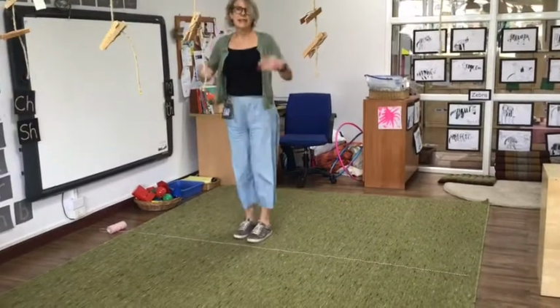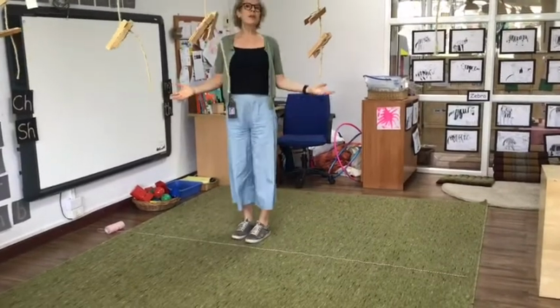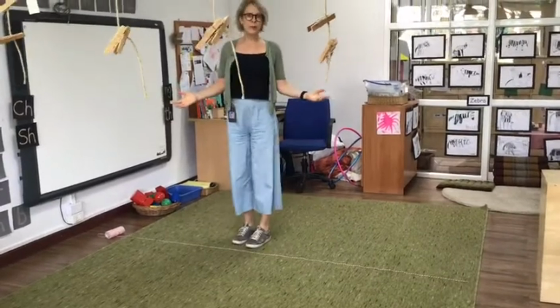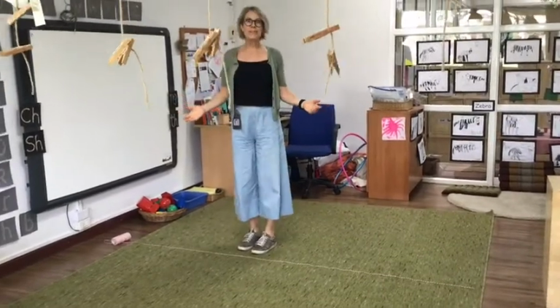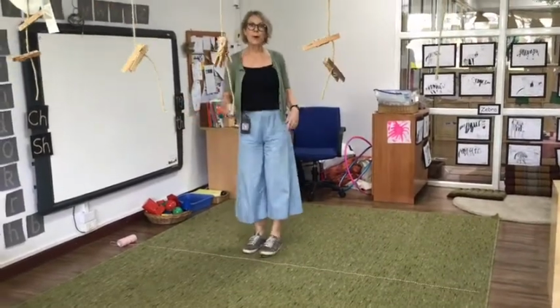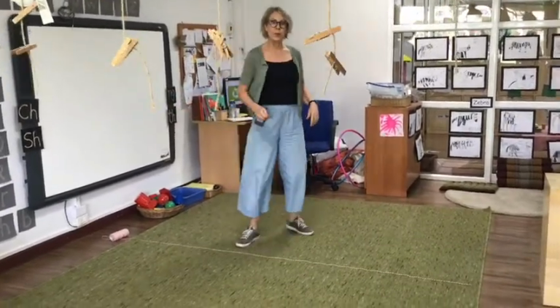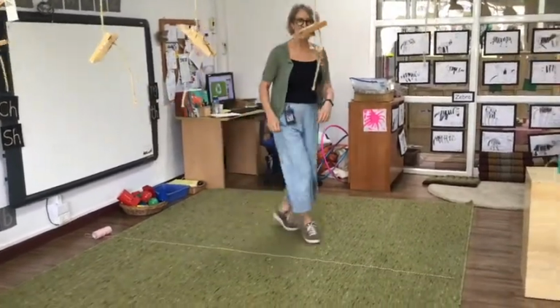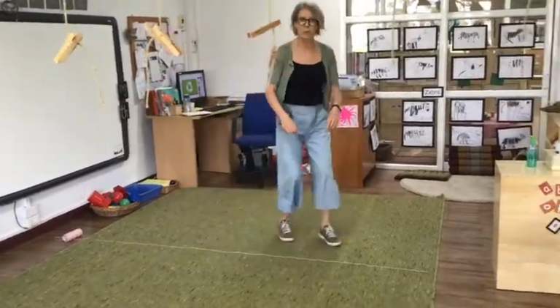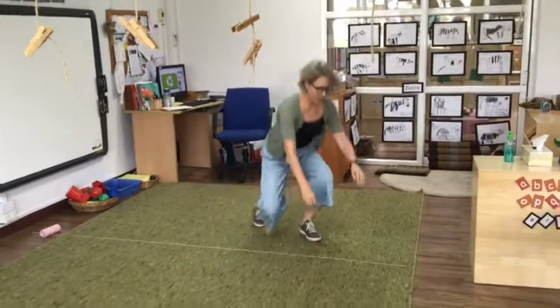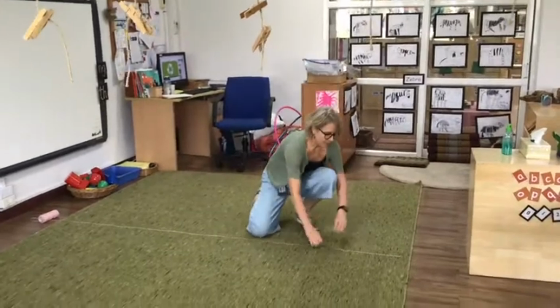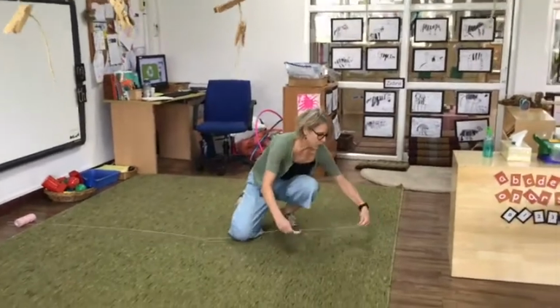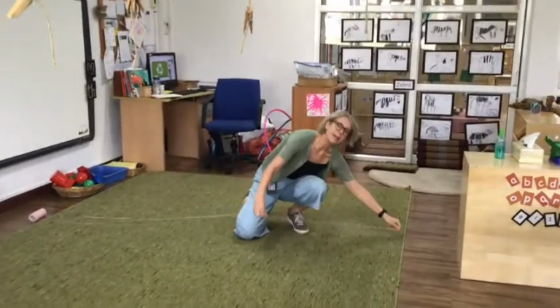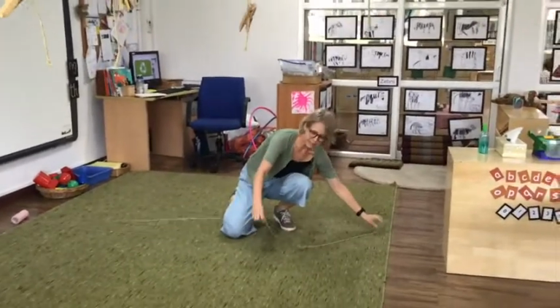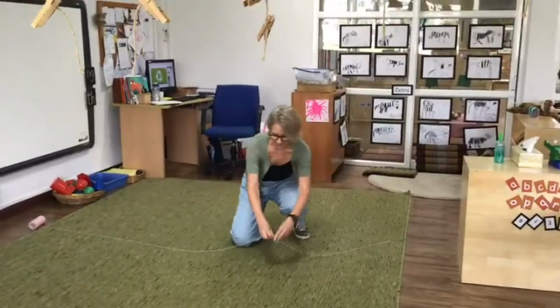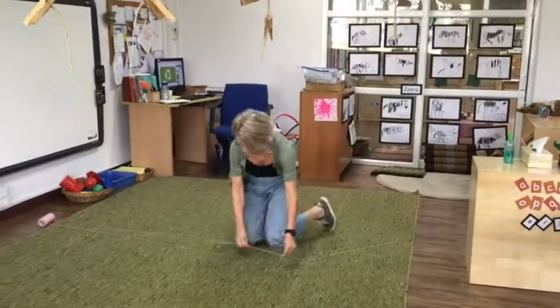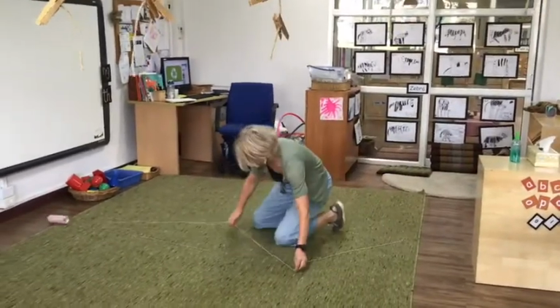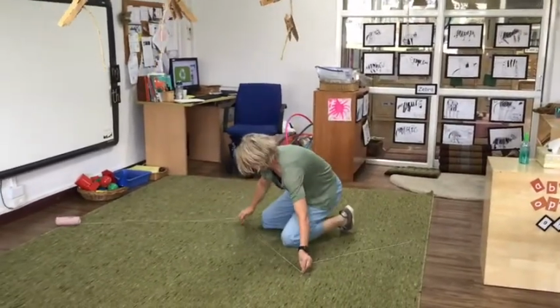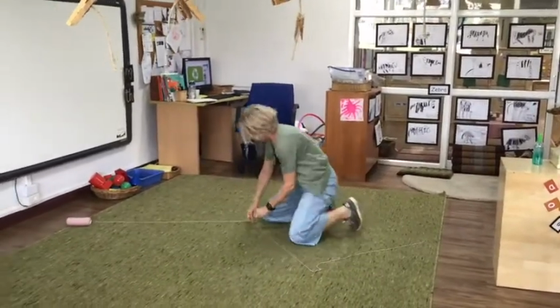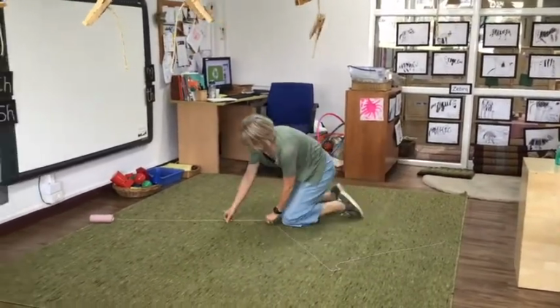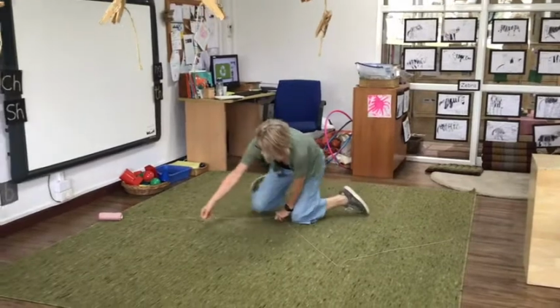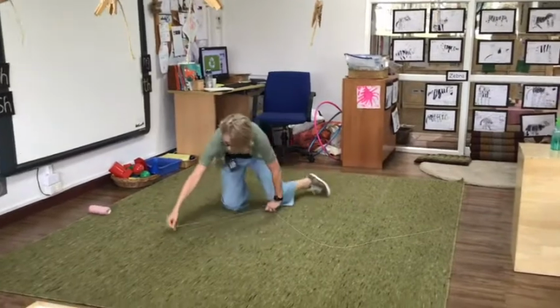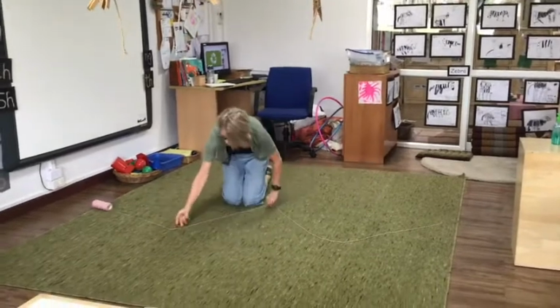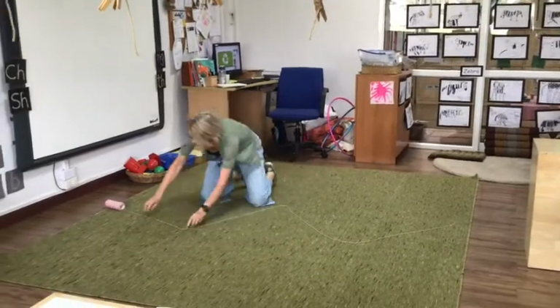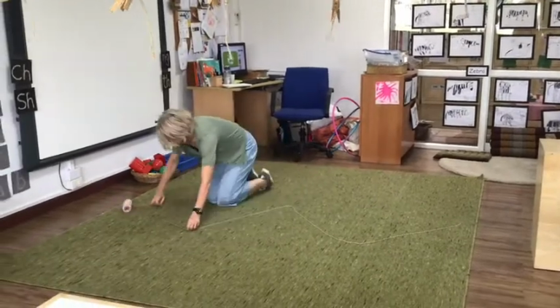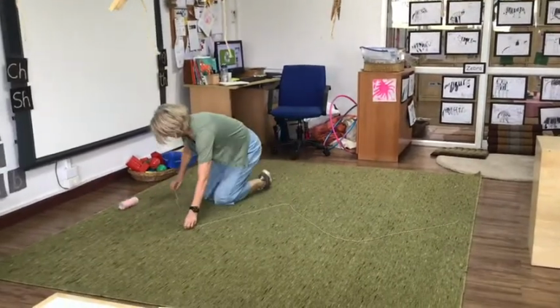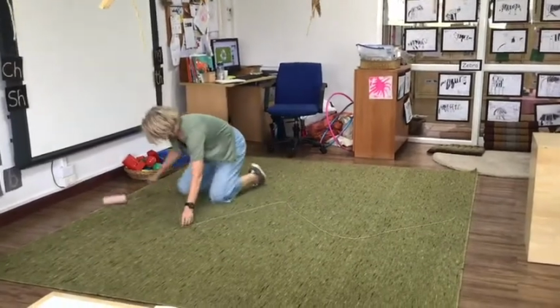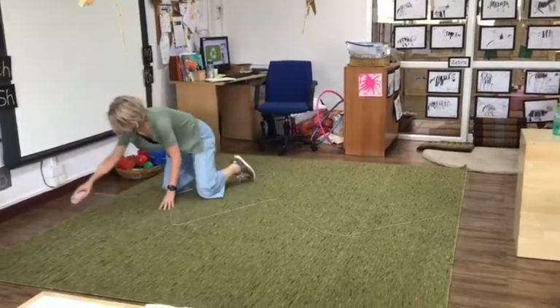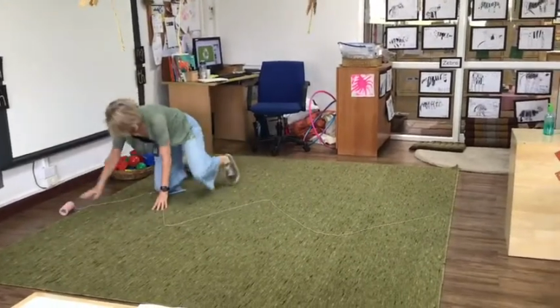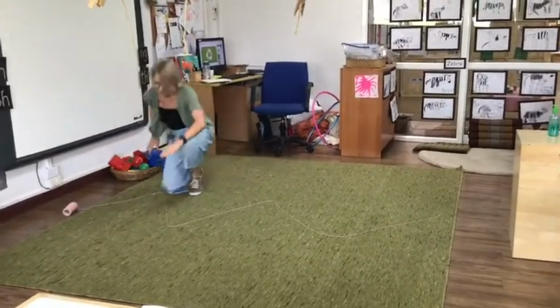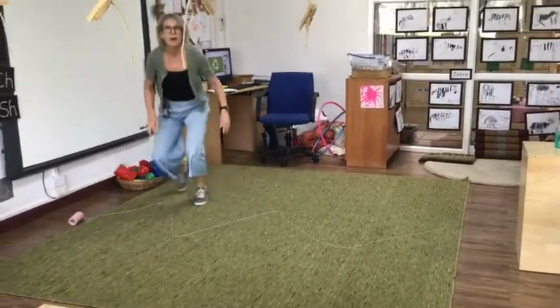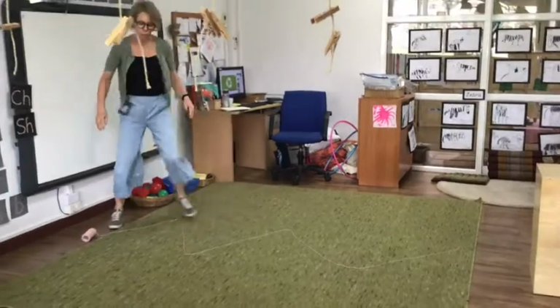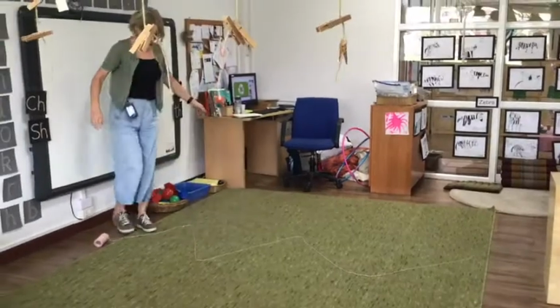This might look easy, but you can make it a little more difficult. Put the string in a zigzag and try to walk on it again.